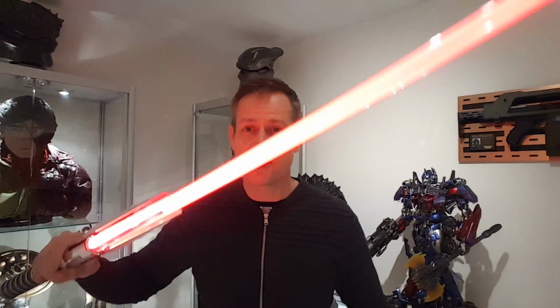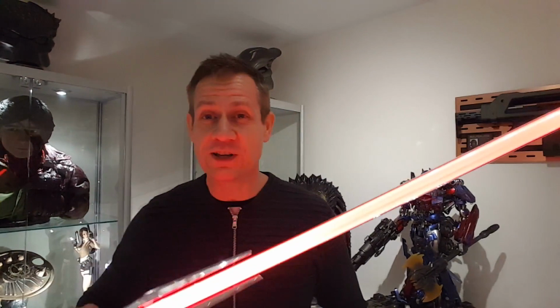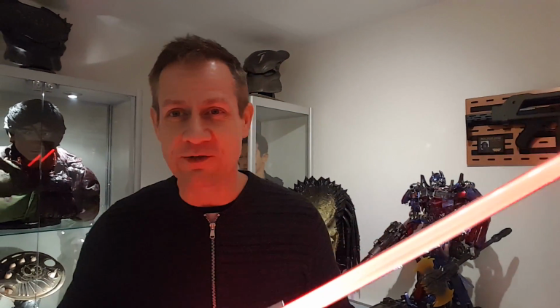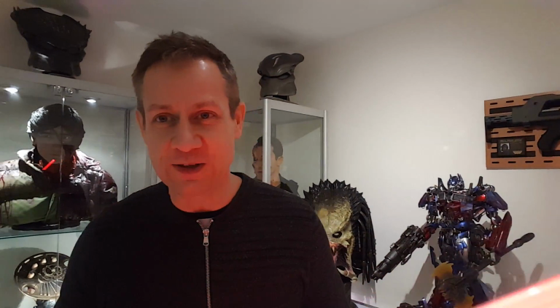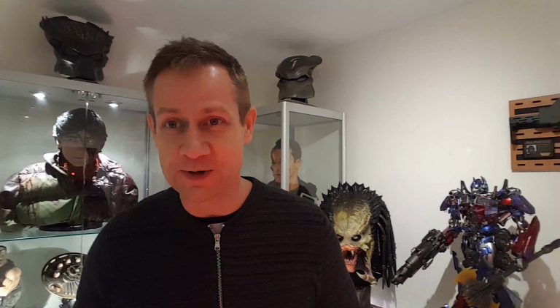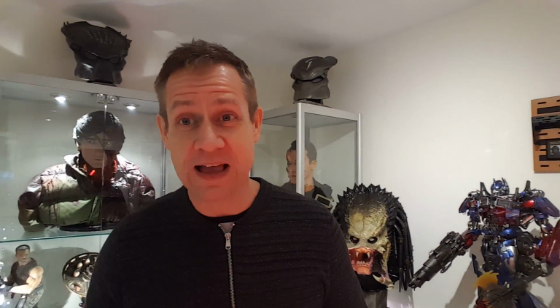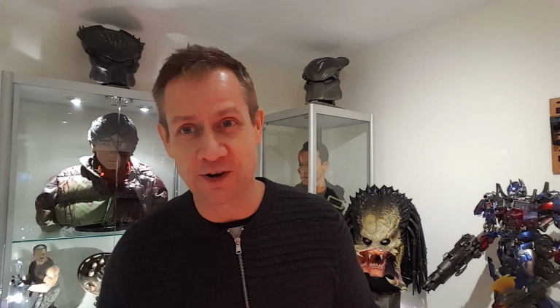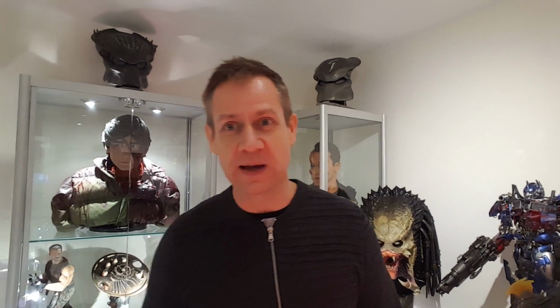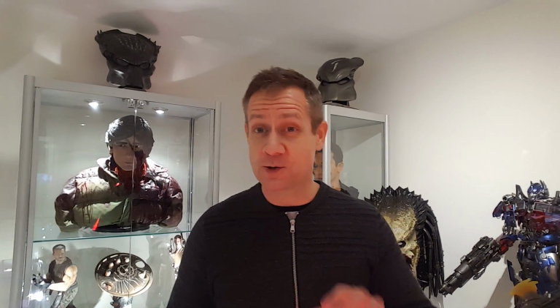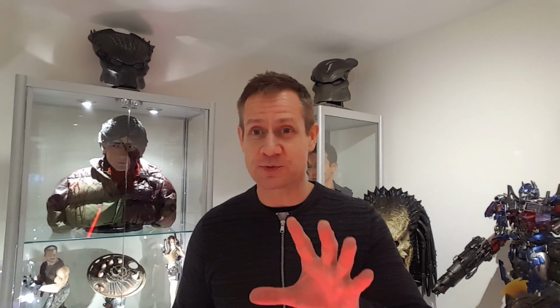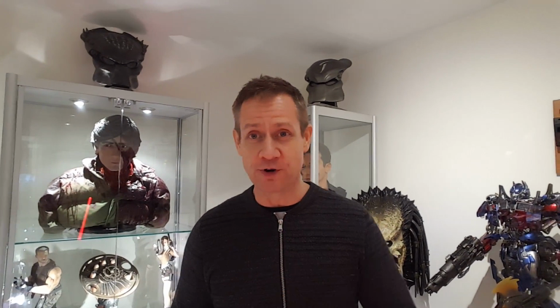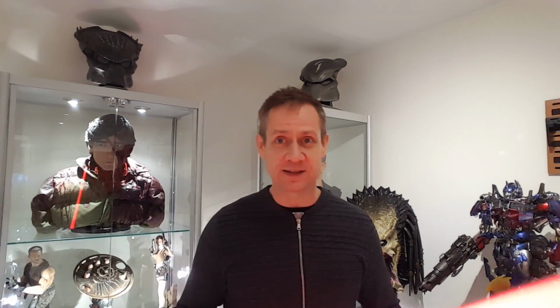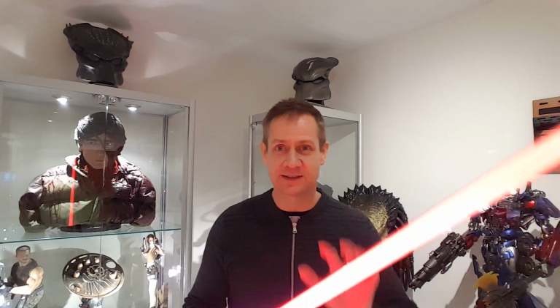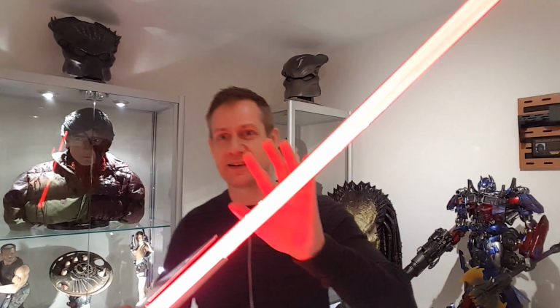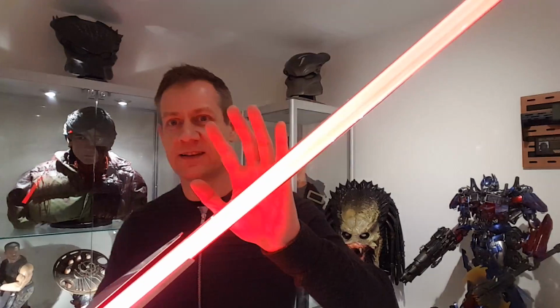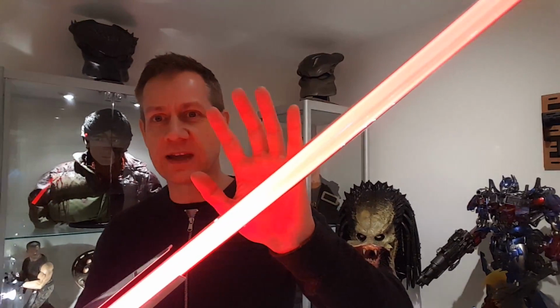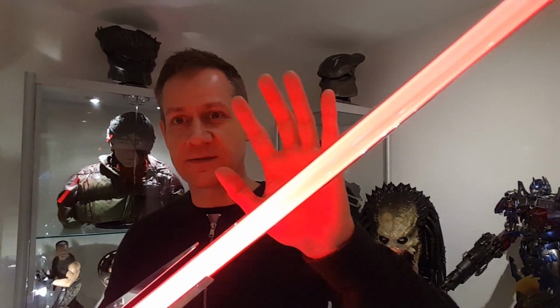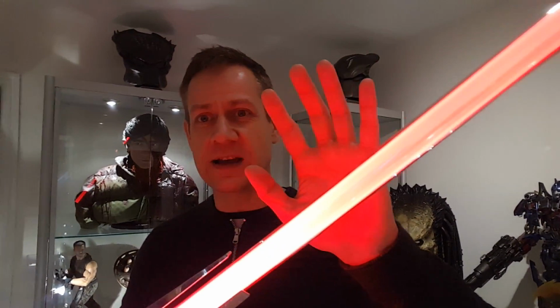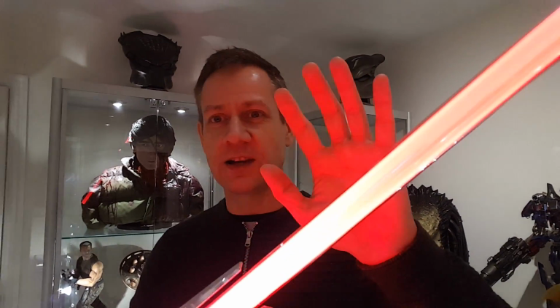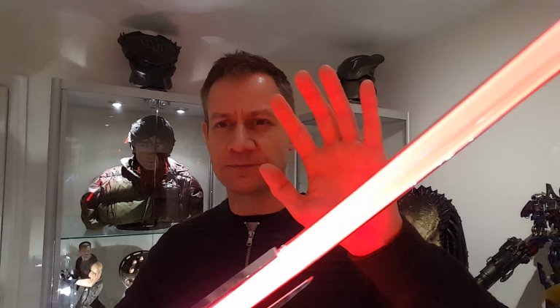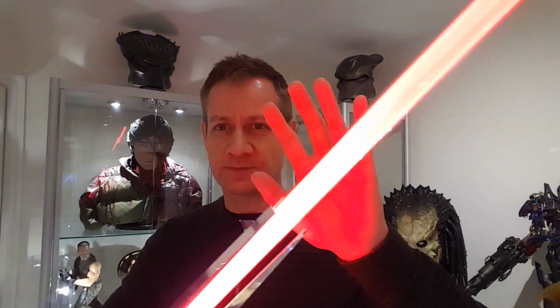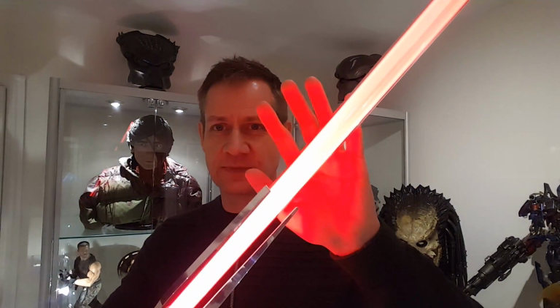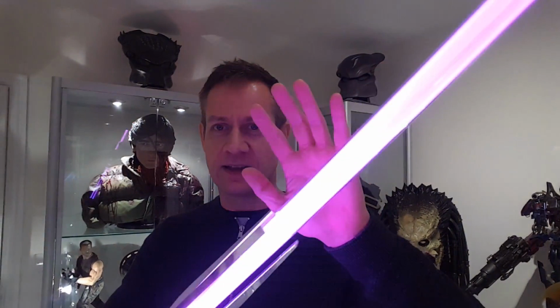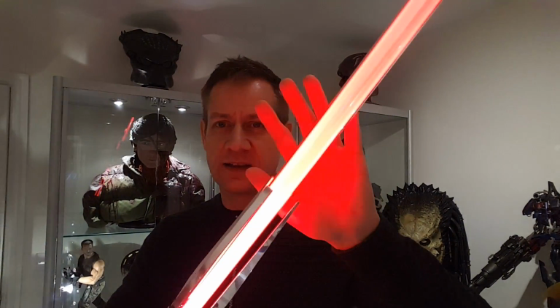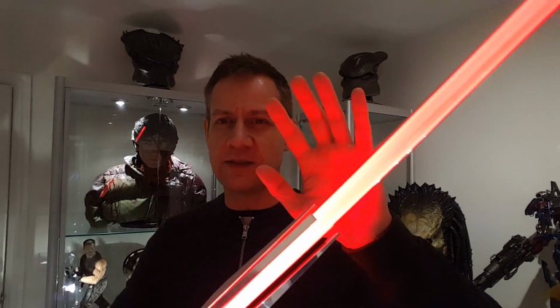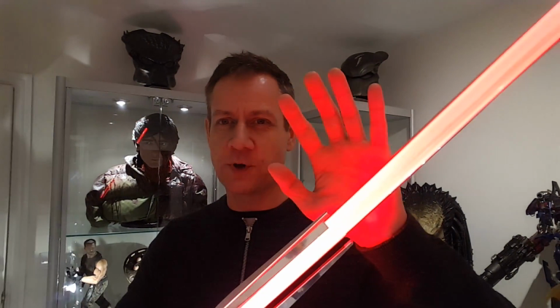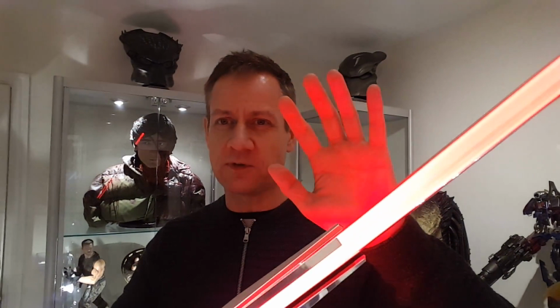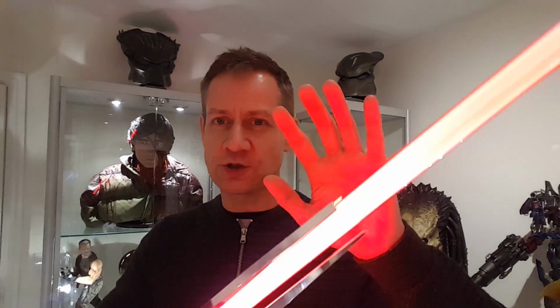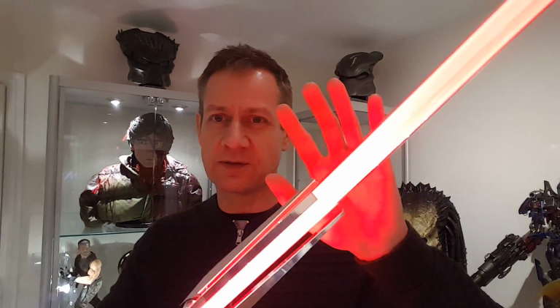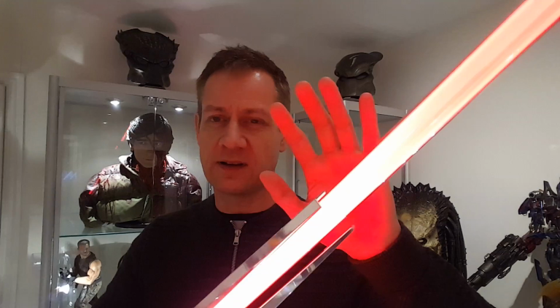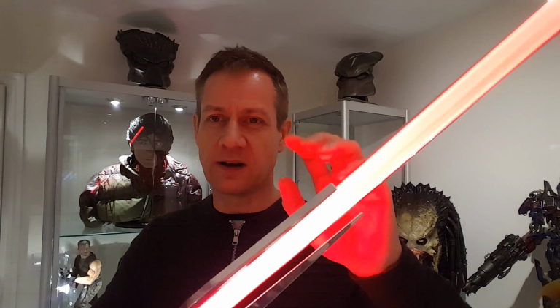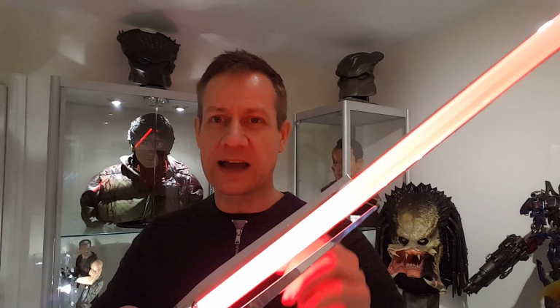I can't really swing it around in this room because I just haven't got the space — it's quite a small room. But yeah, there's the colour and there's the purple flash on clash.